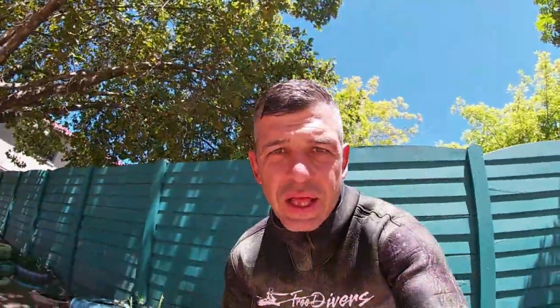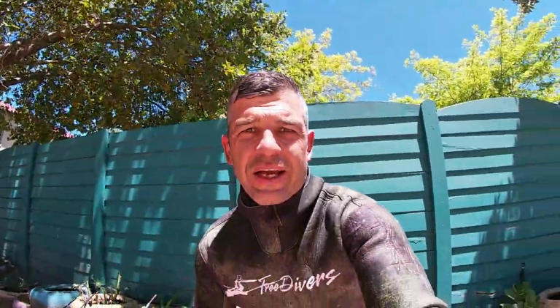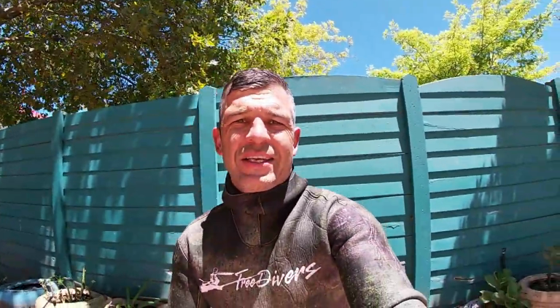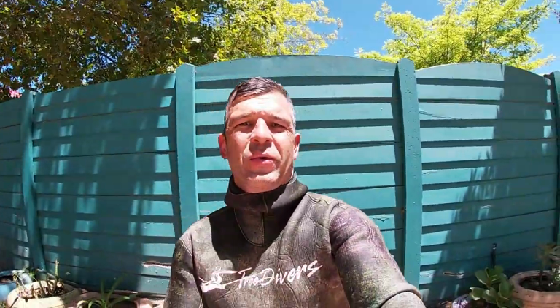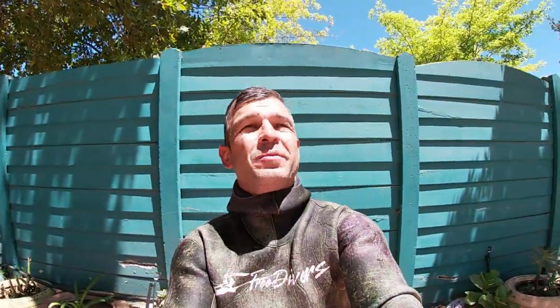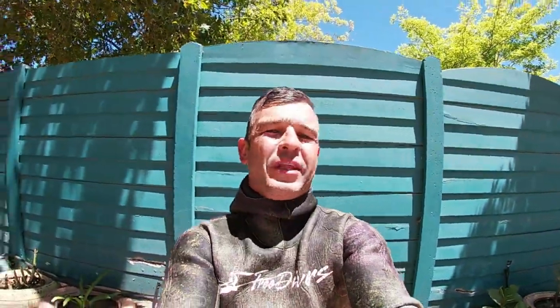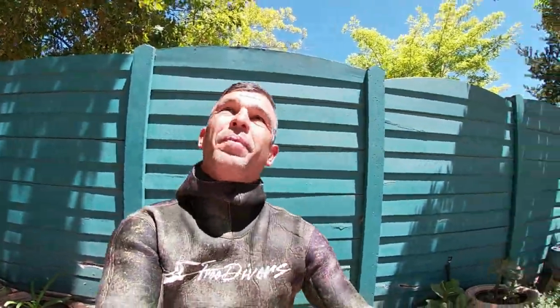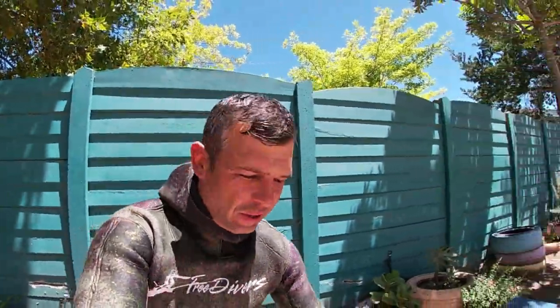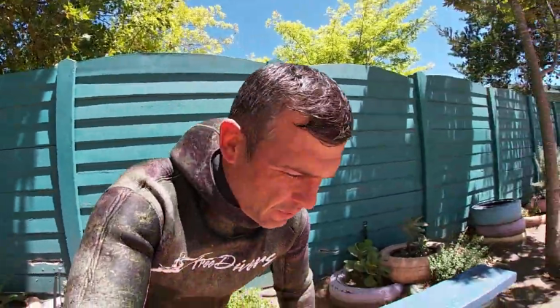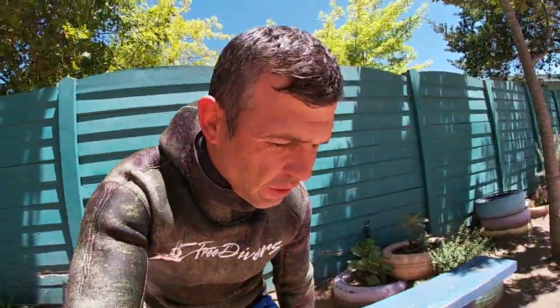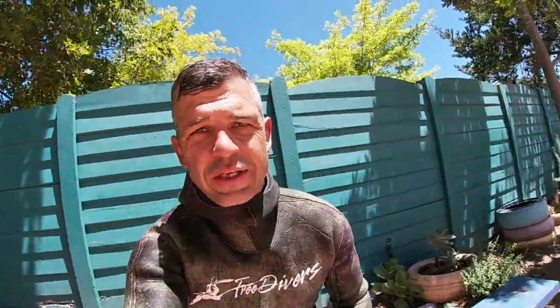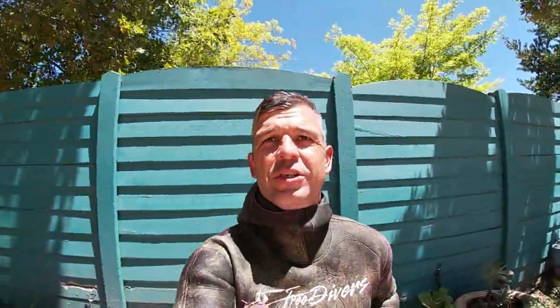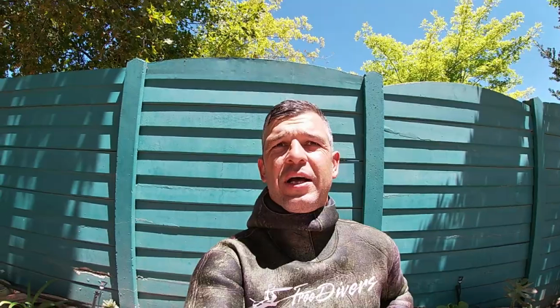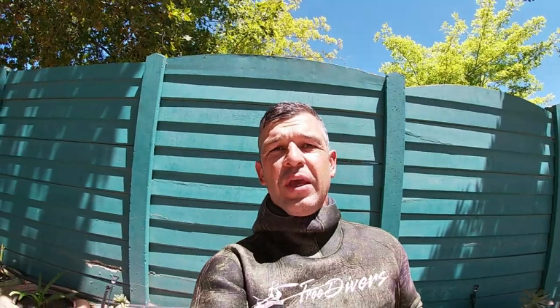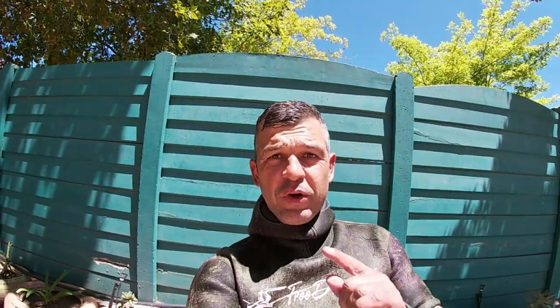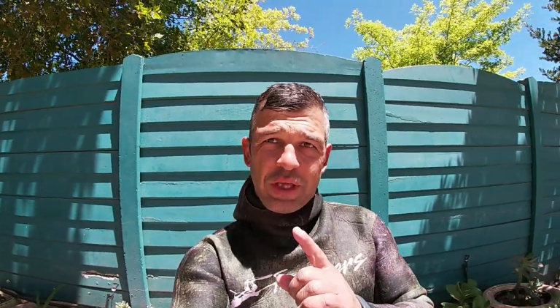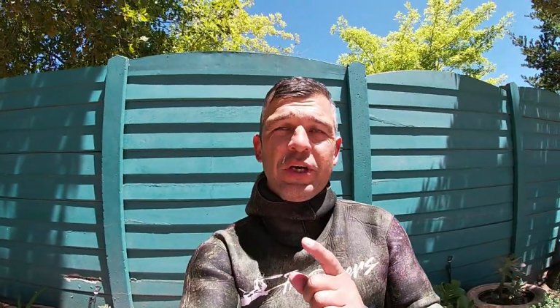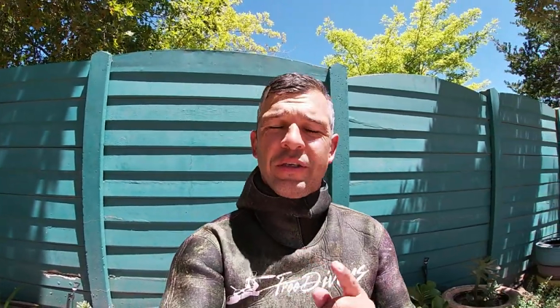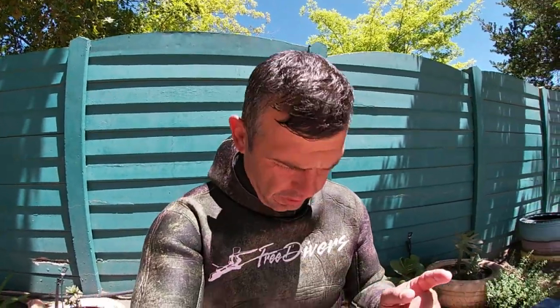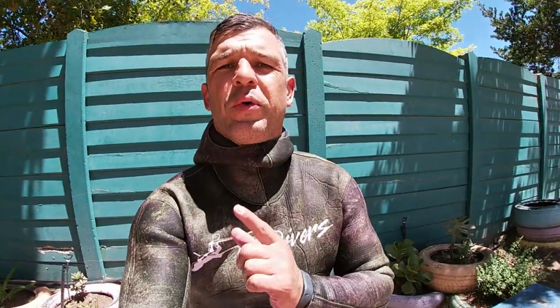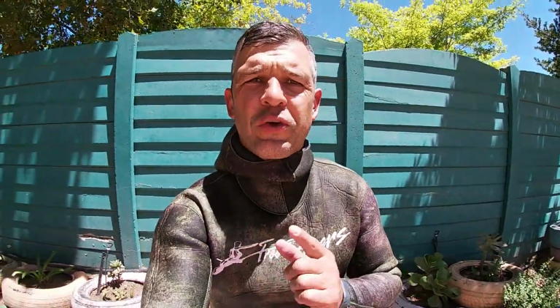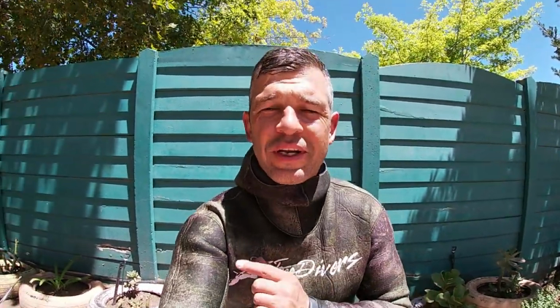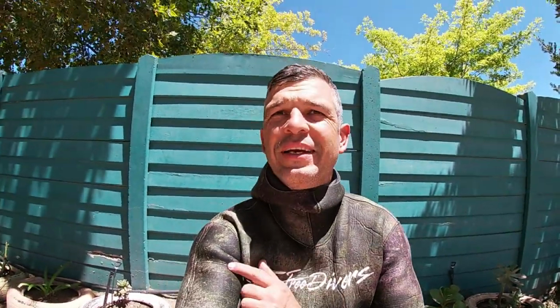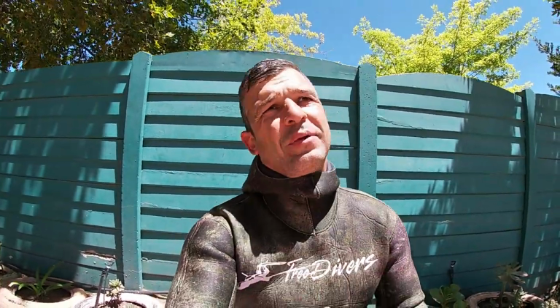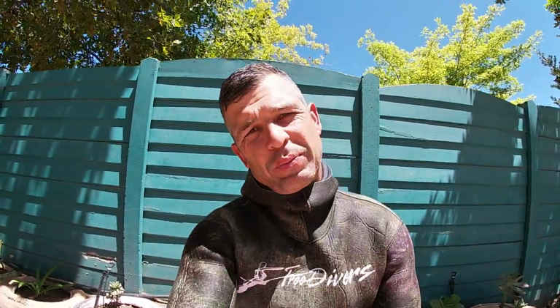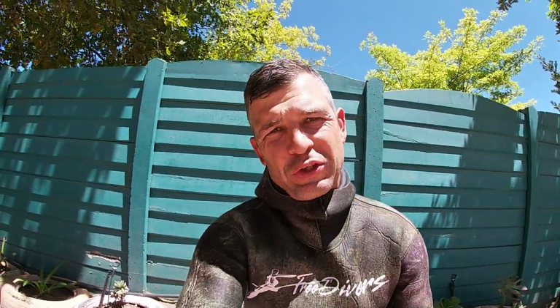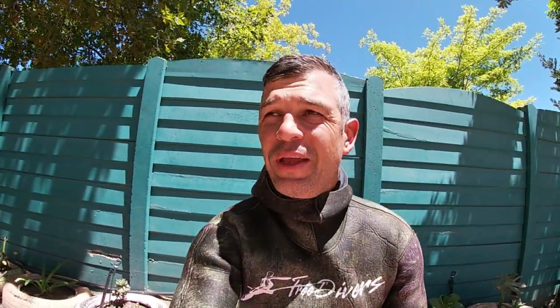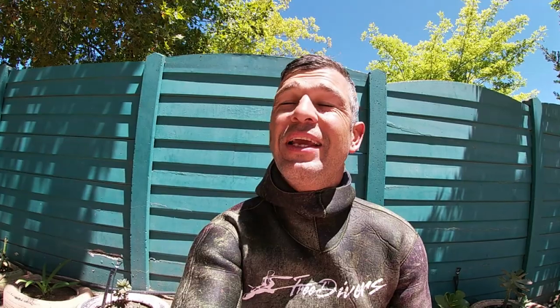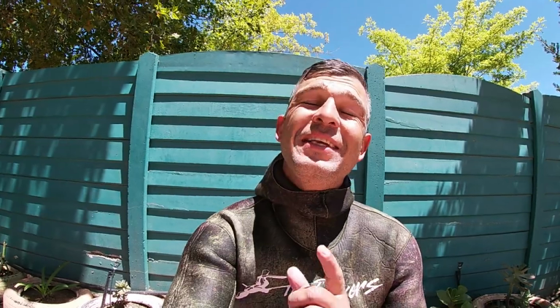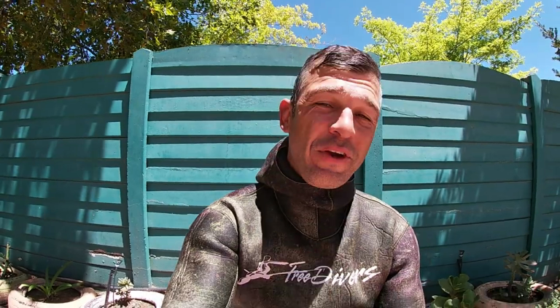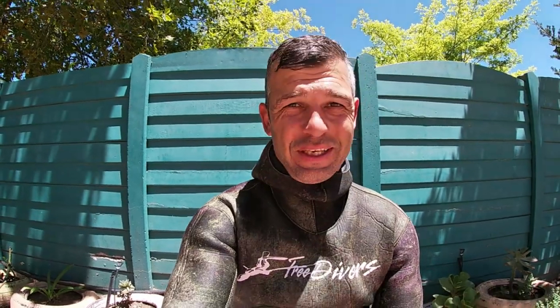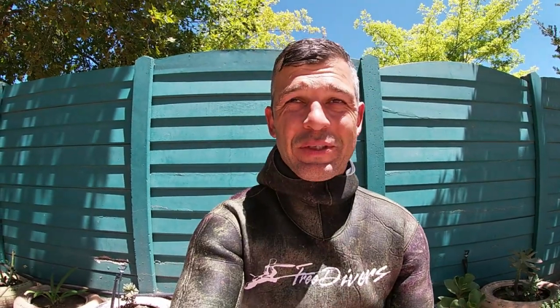Hi guys and welcome to another episode. Before I start, I've got my wetsuit on finally, but we're not going to be fishing today. It is a very exciting episode.